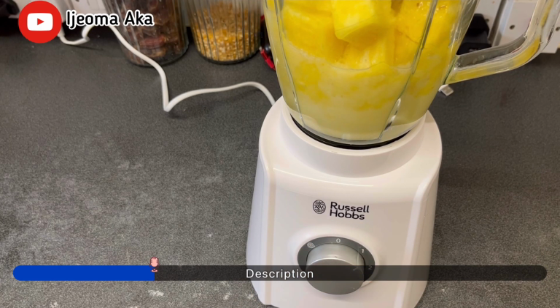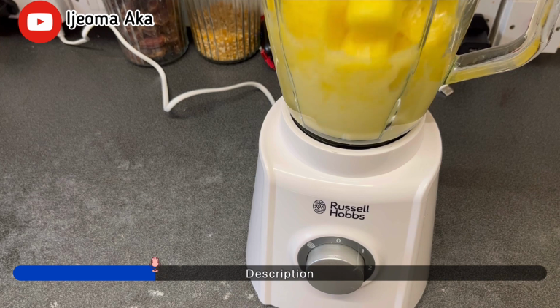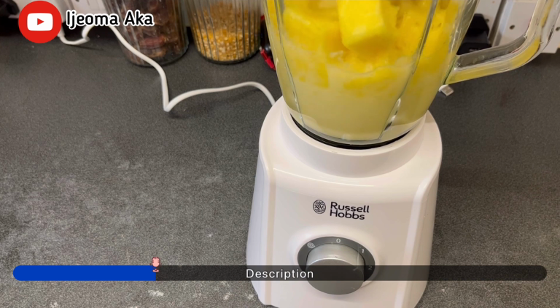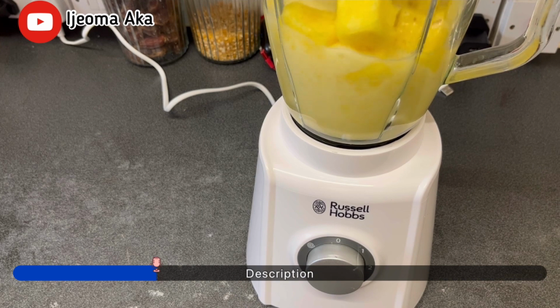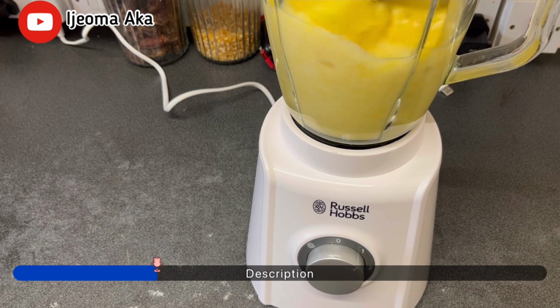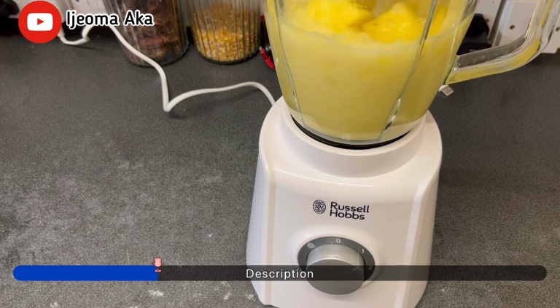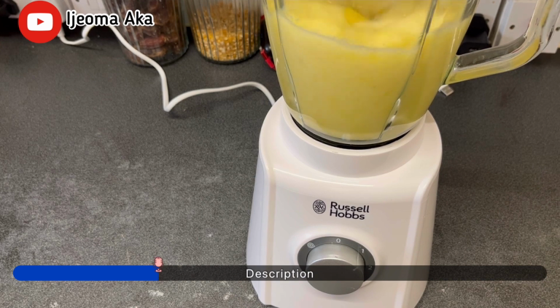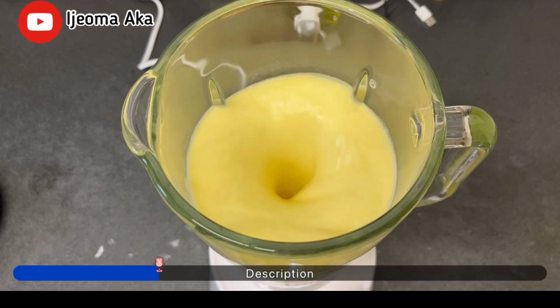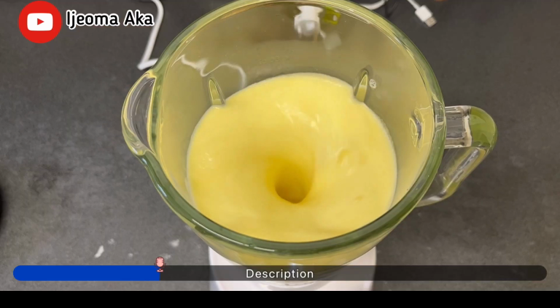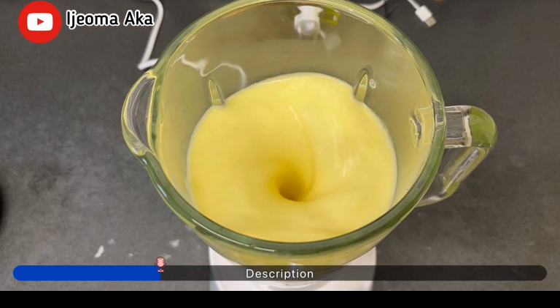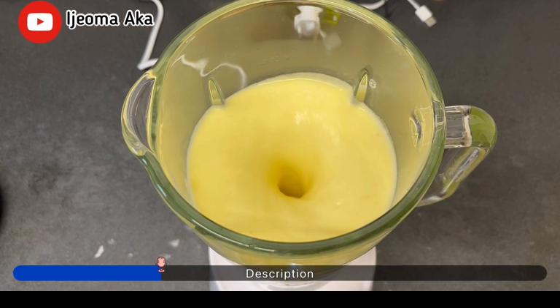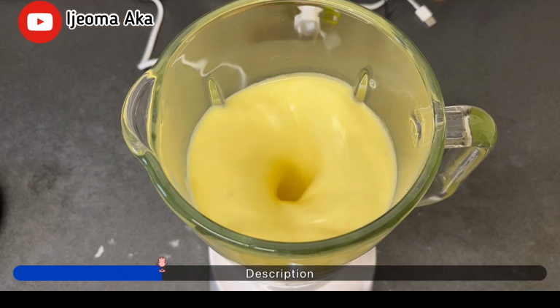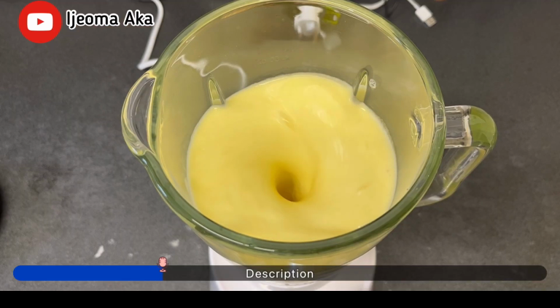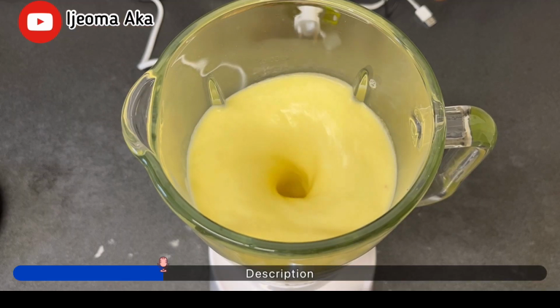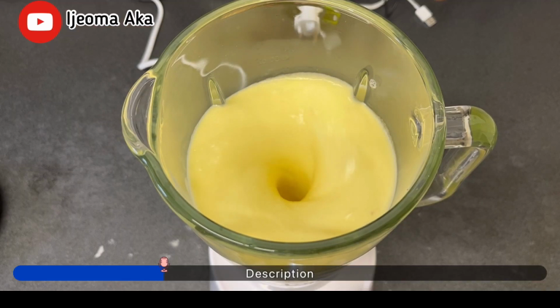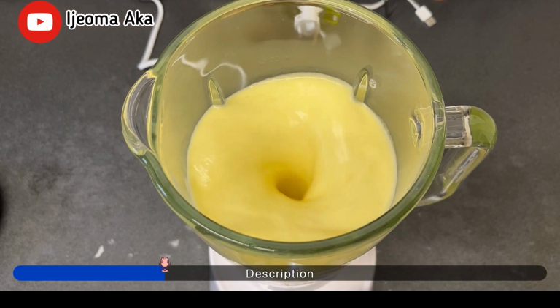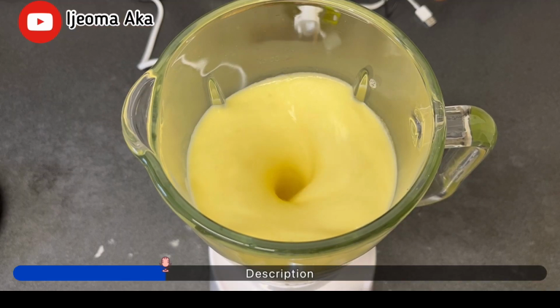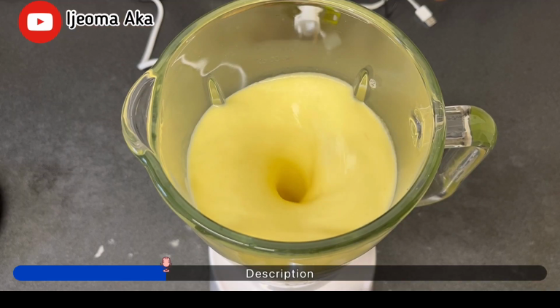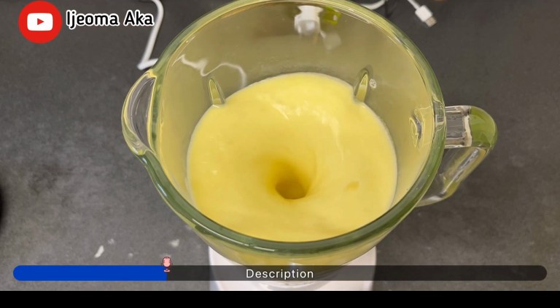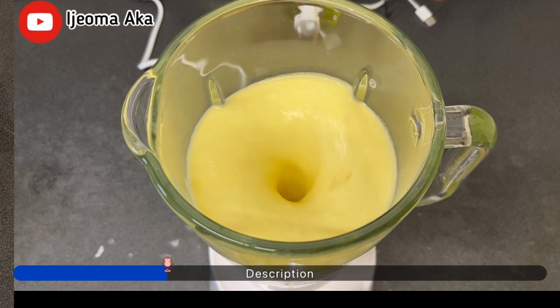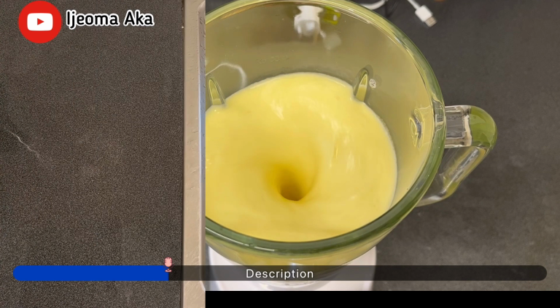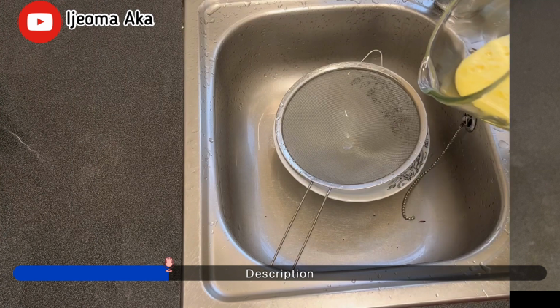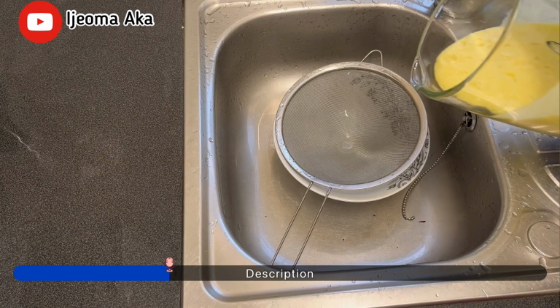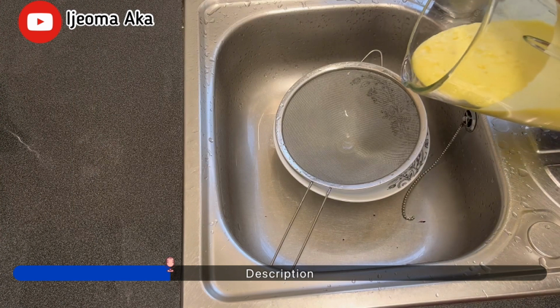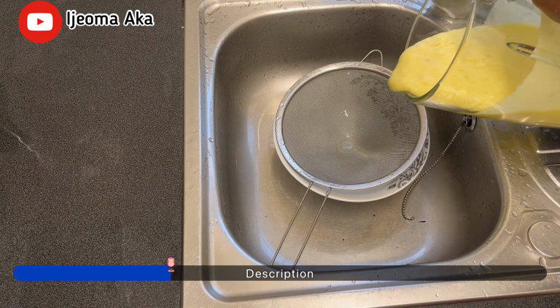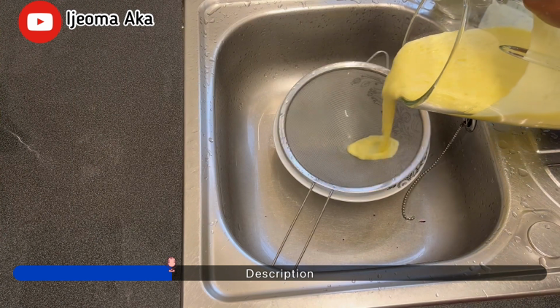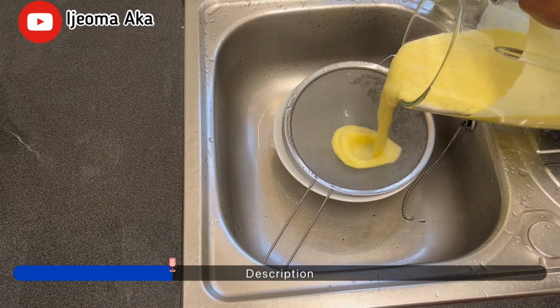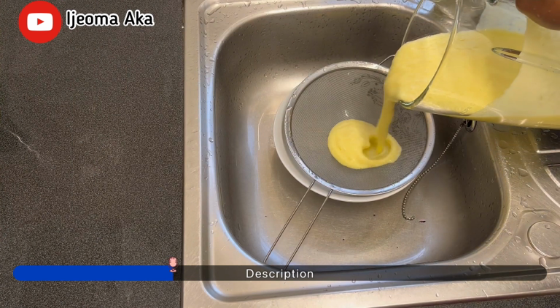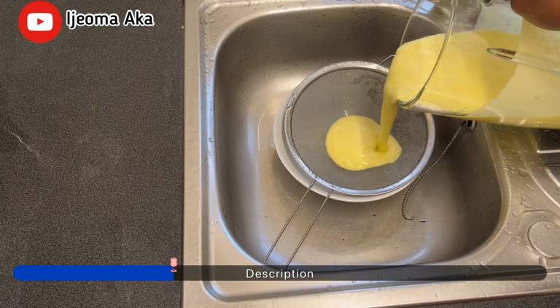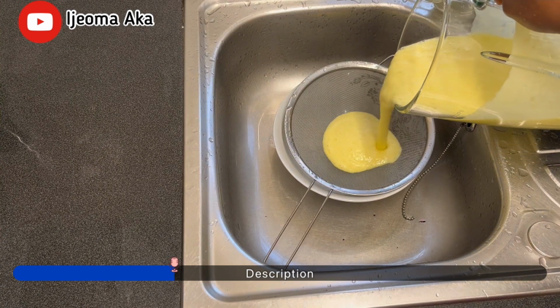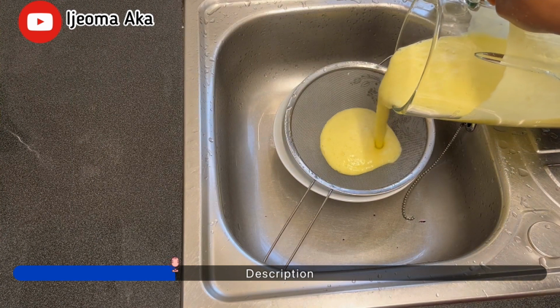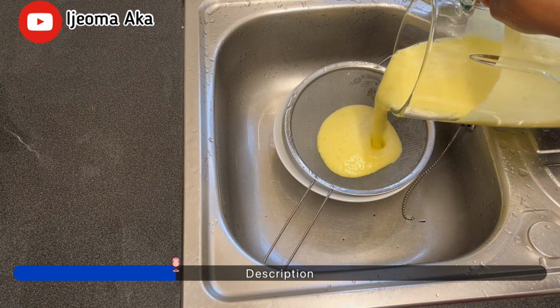Do you know that Zobo drink can help with liver disease, and also reduce the spread of cancer? This drink is very medicinal.